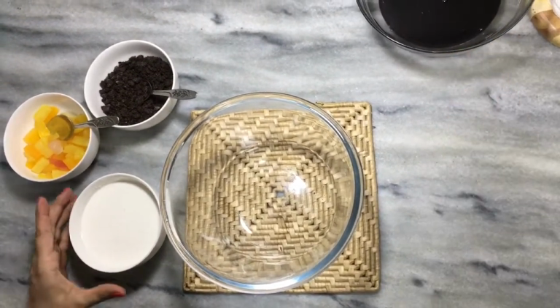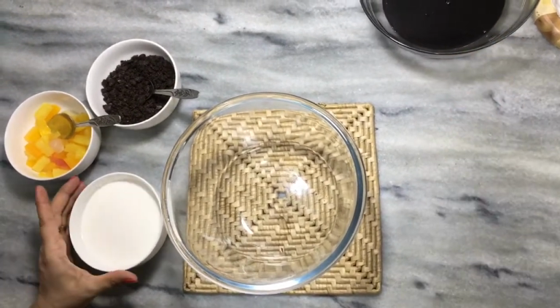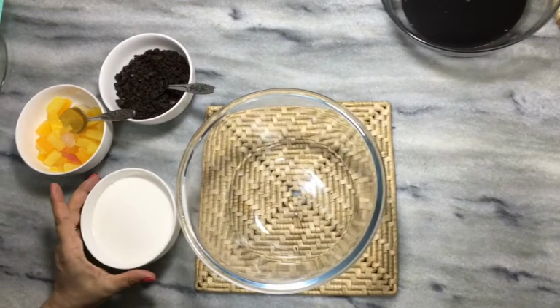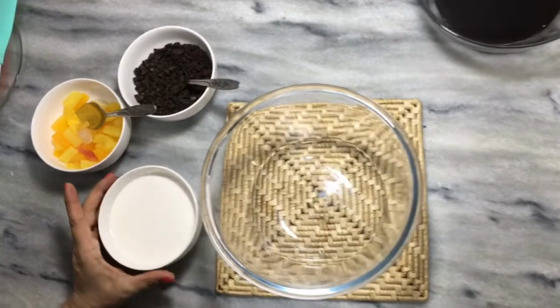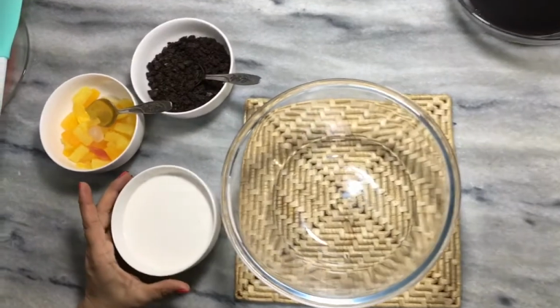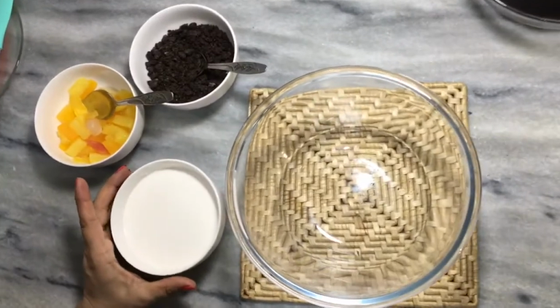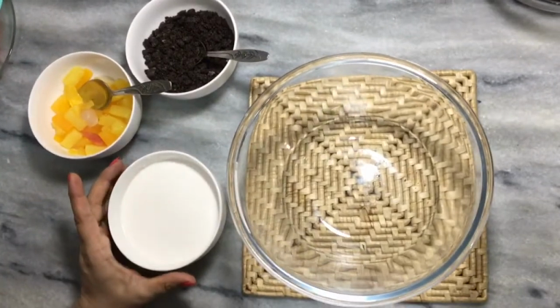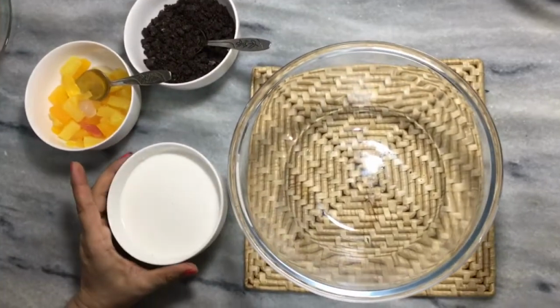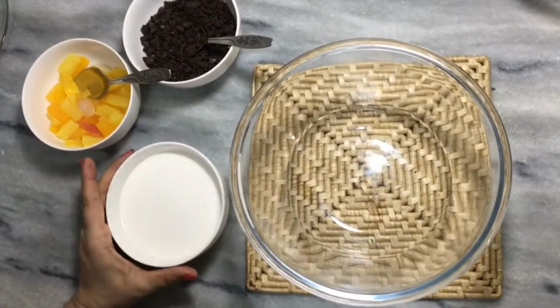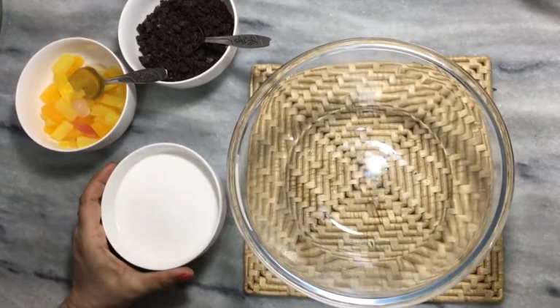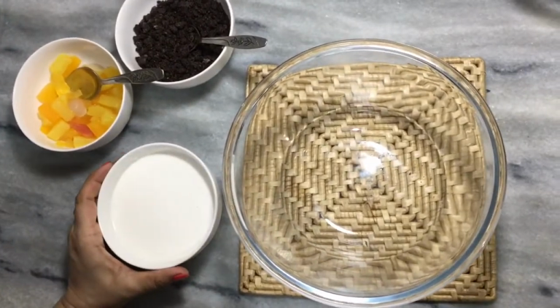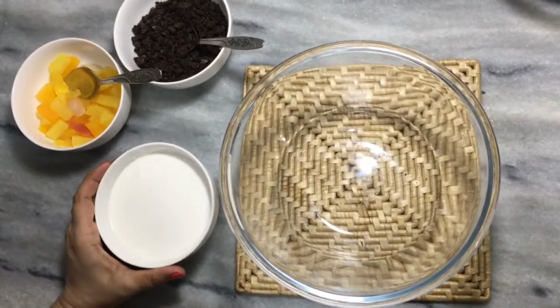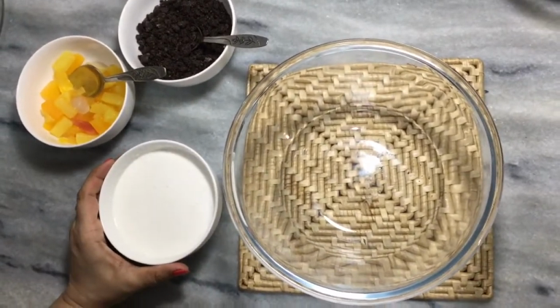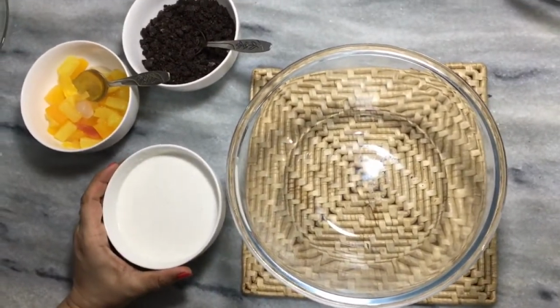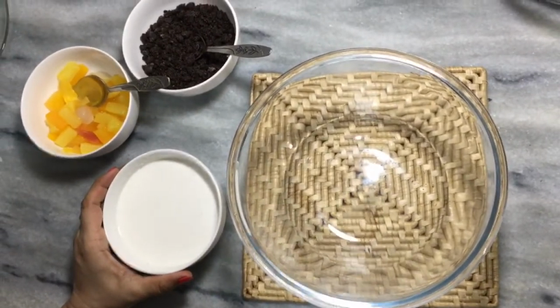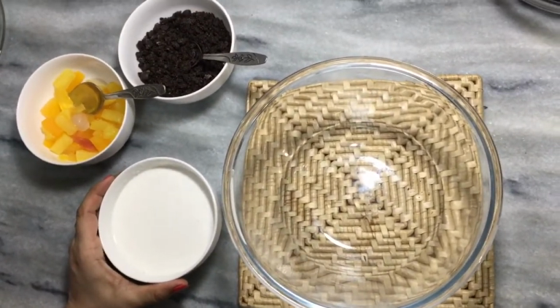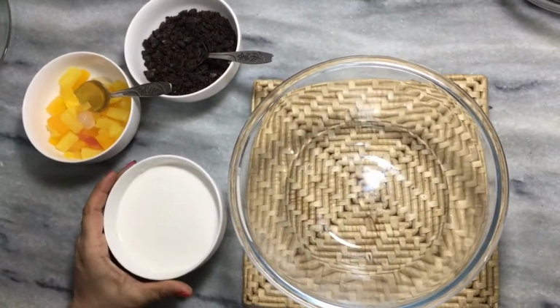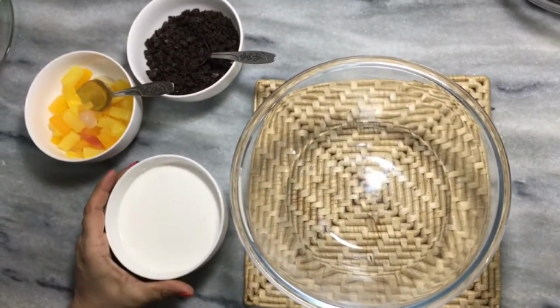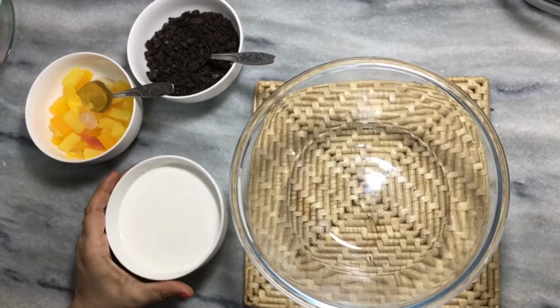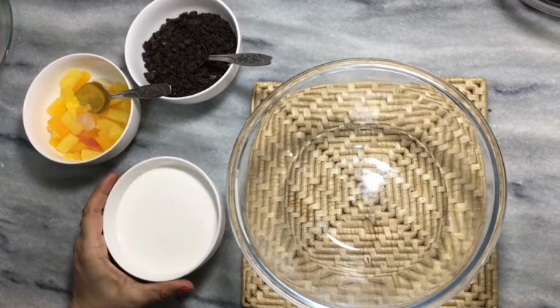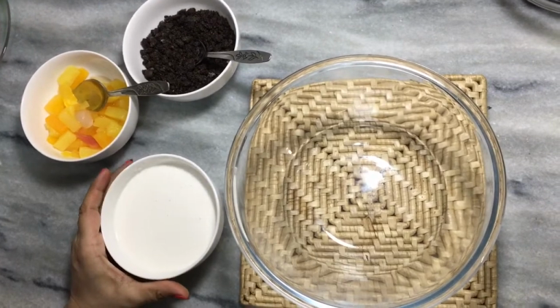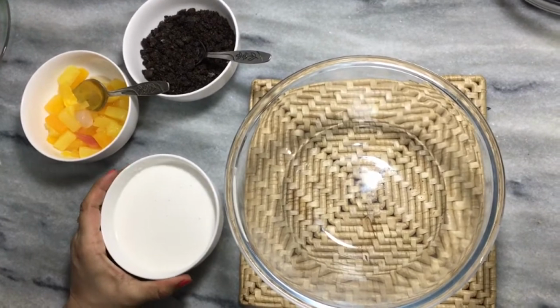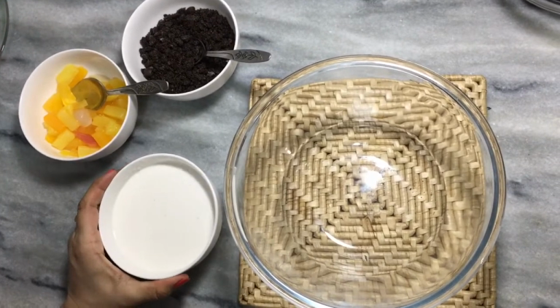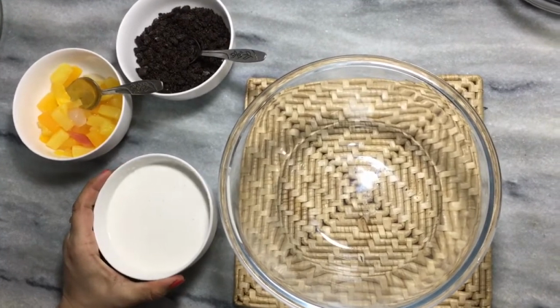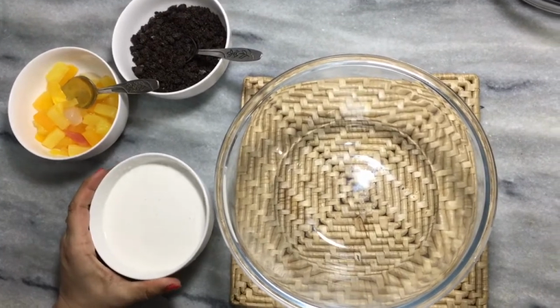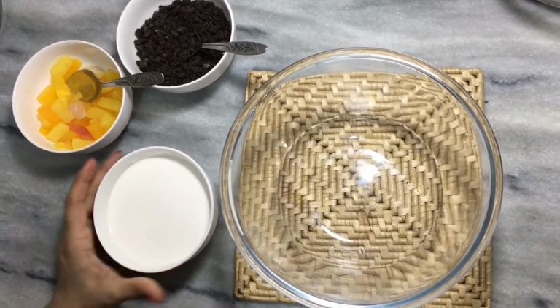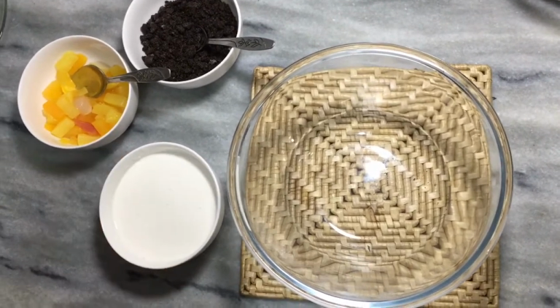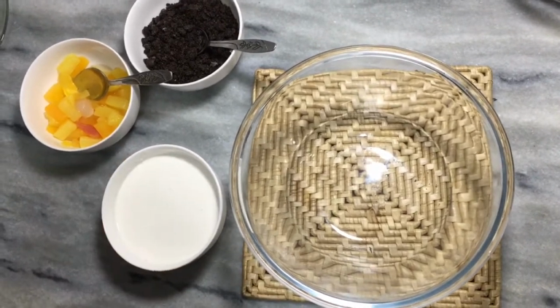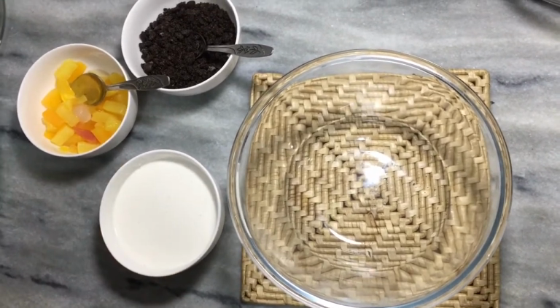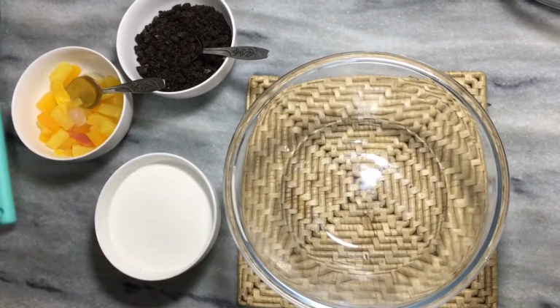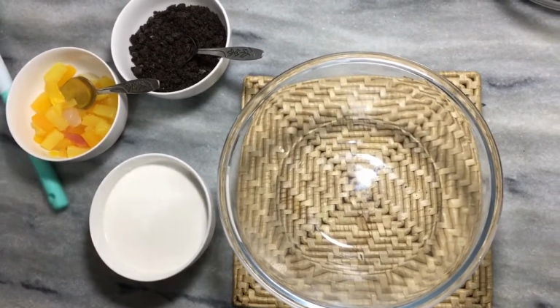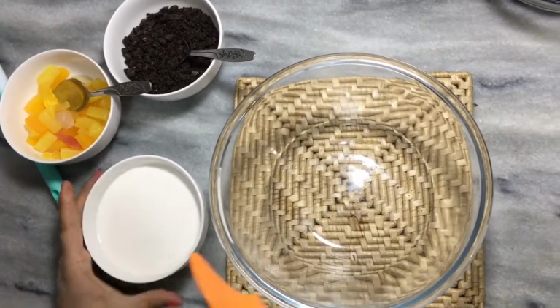The whipping cream I have taken is 300 ml. We added 50 ml into the boiler and added it to the chocolate. Now the remaining 250 ml, we have to whip it.